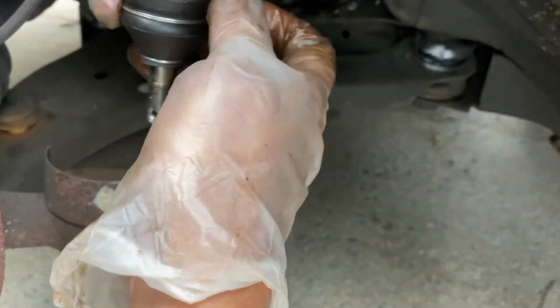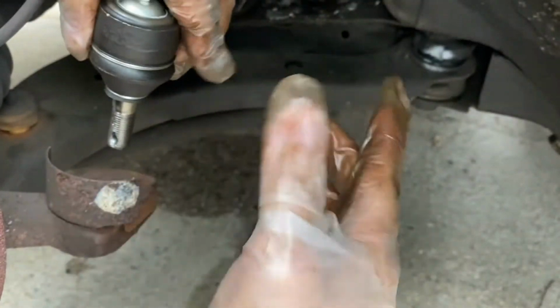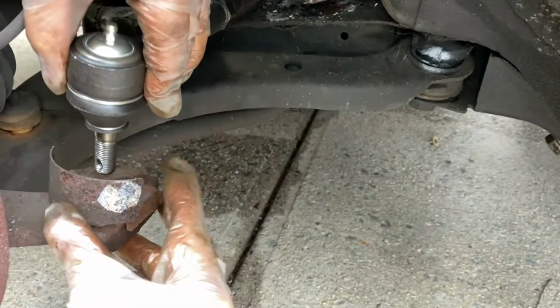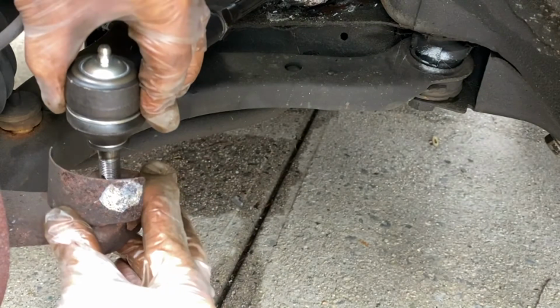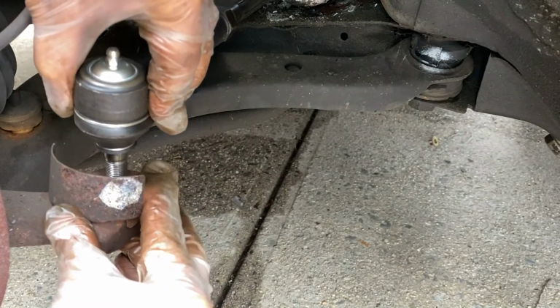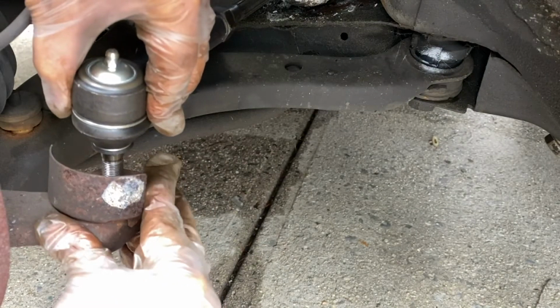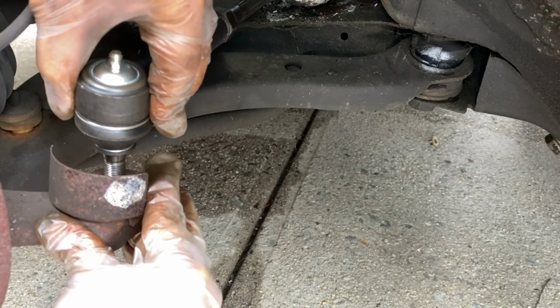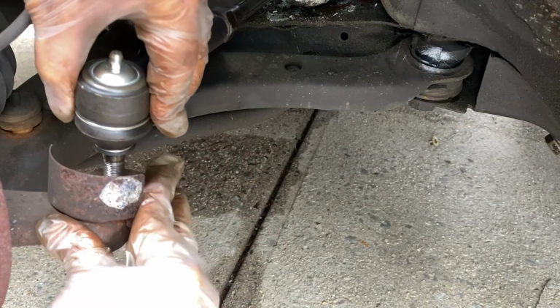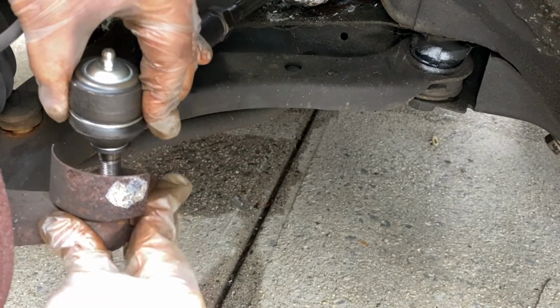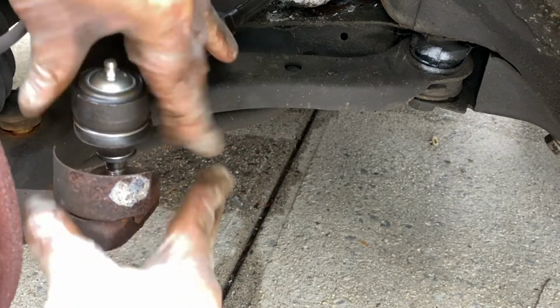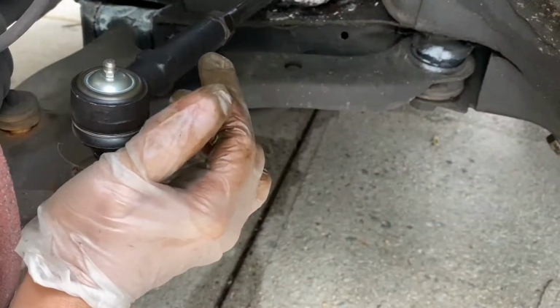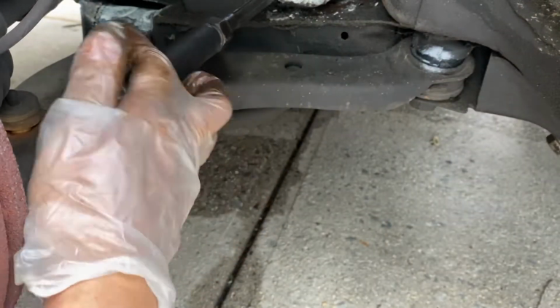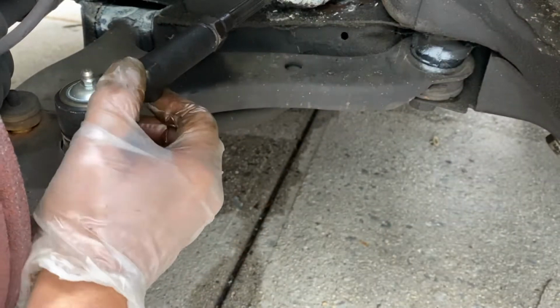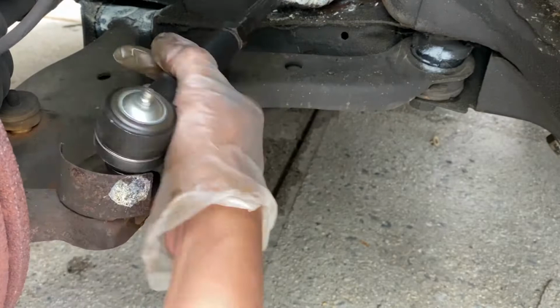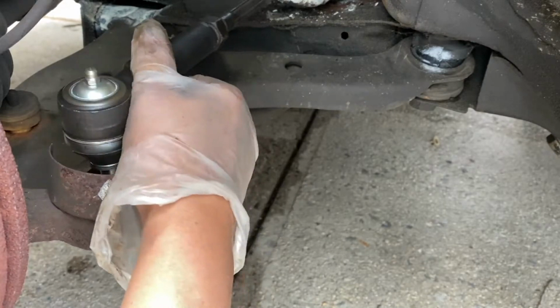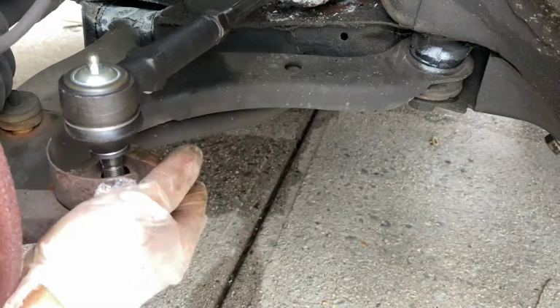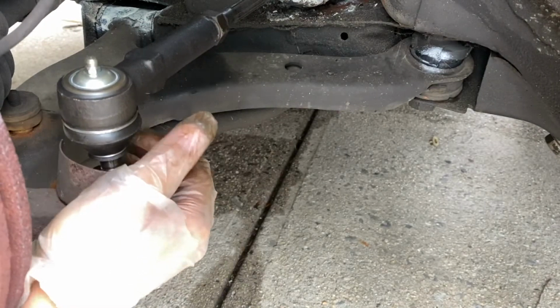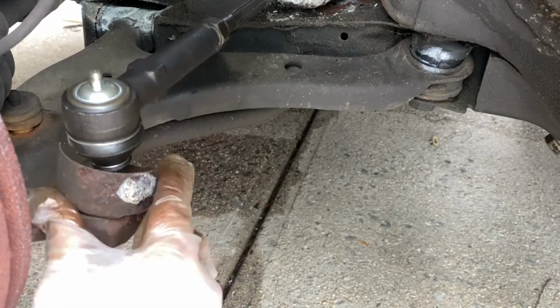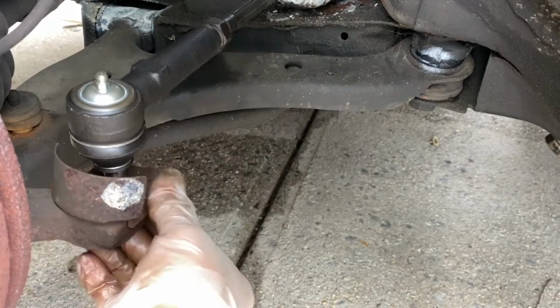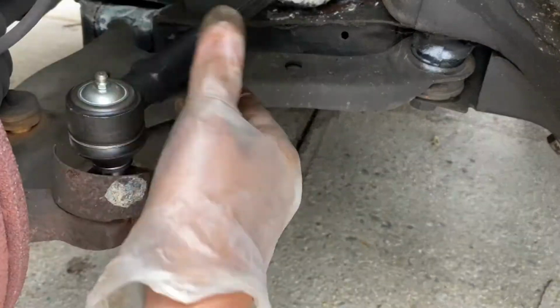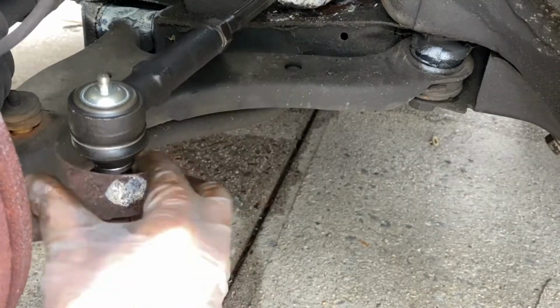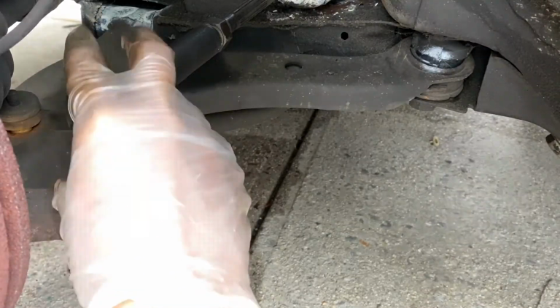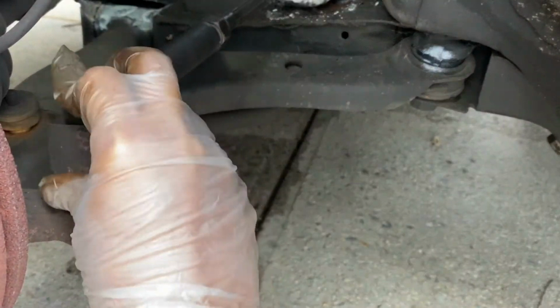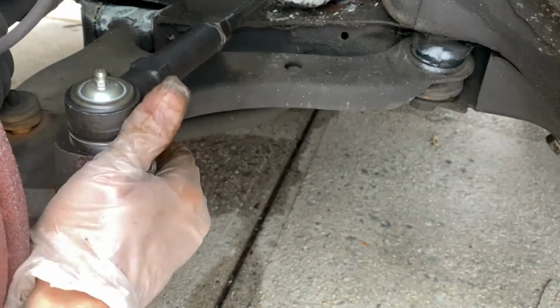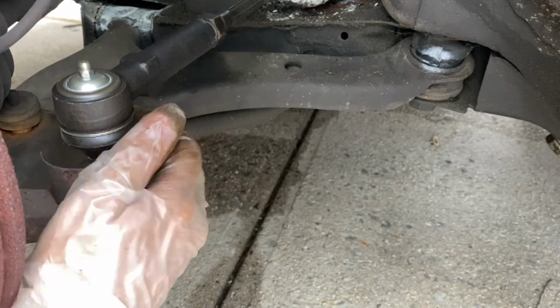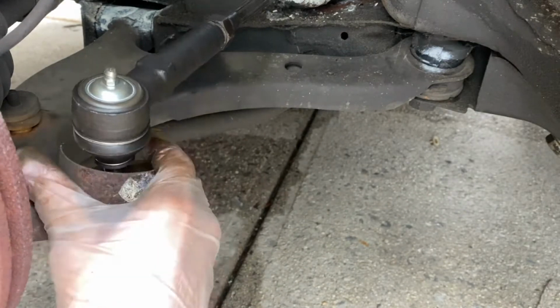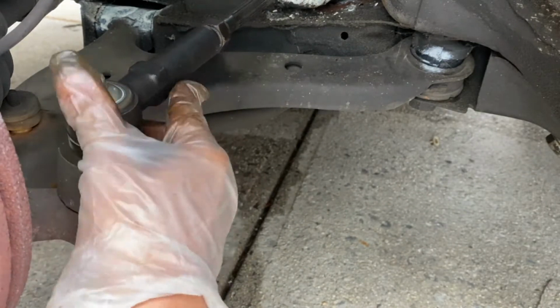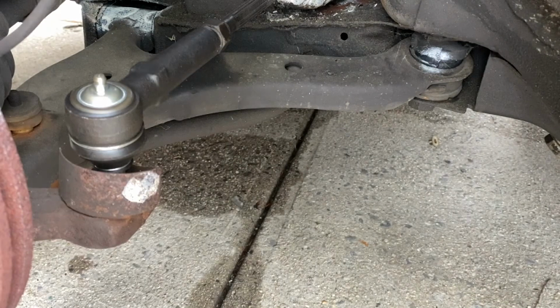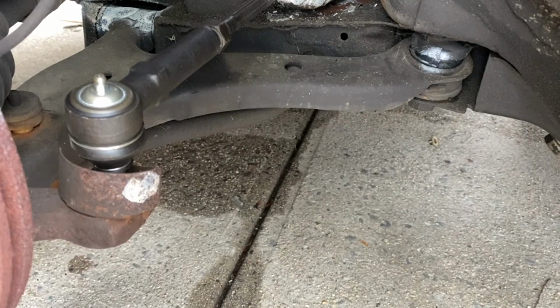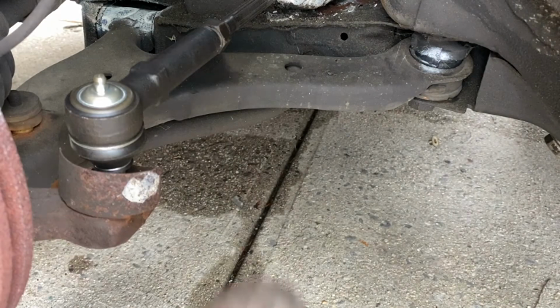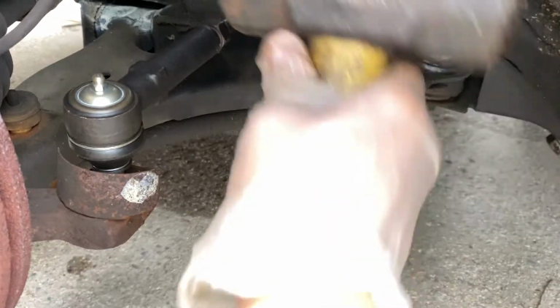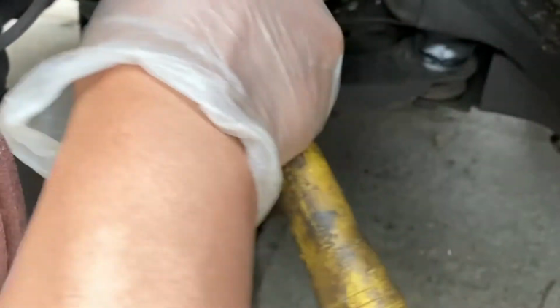Now let's put it in the hub assembly. Gently tap it in.